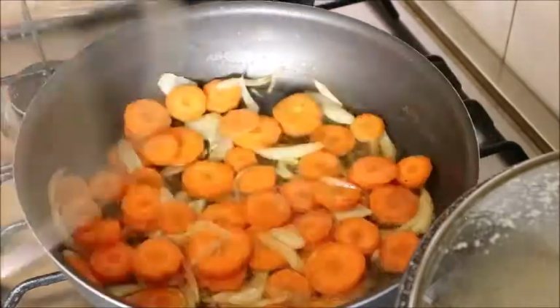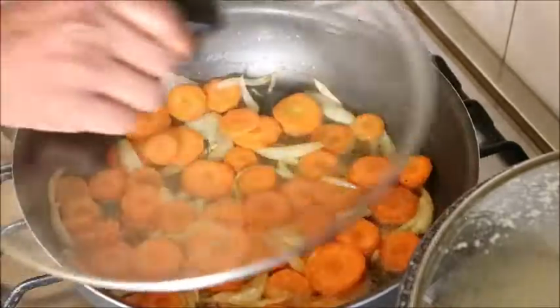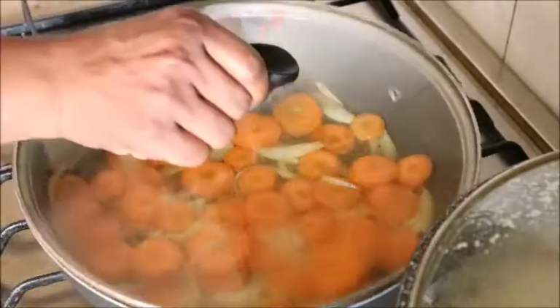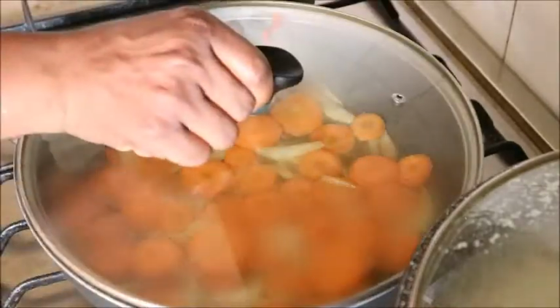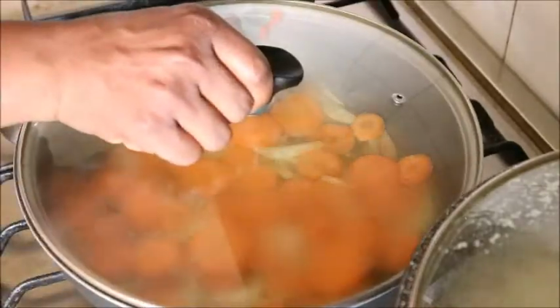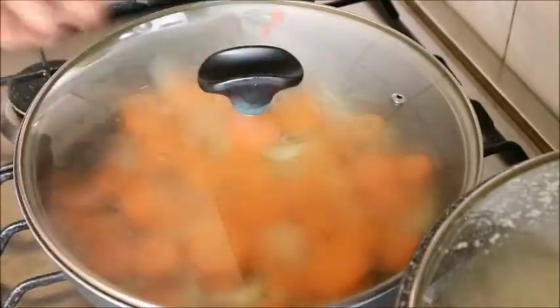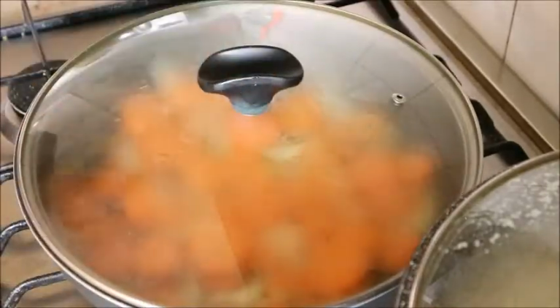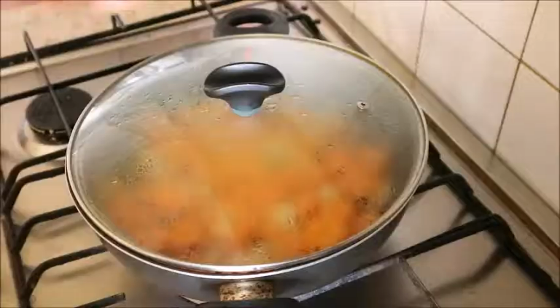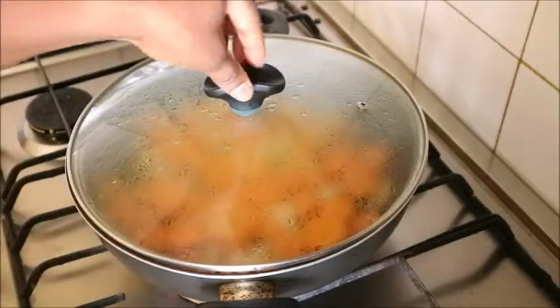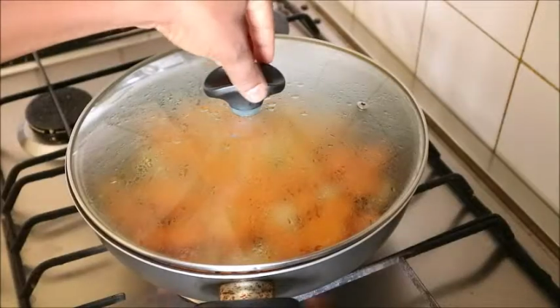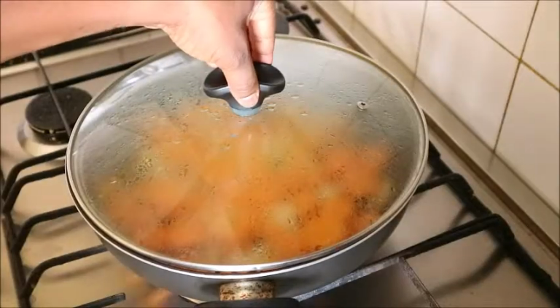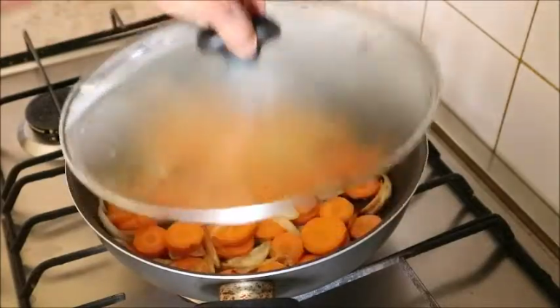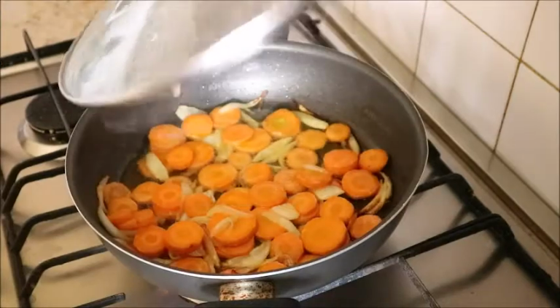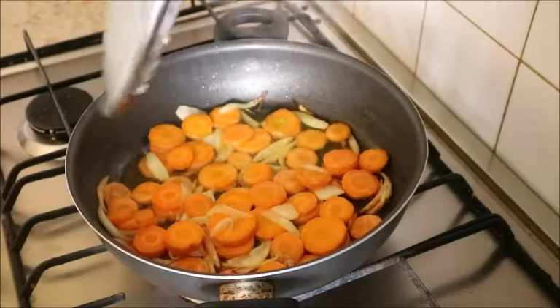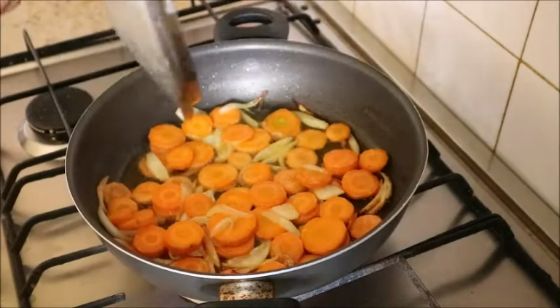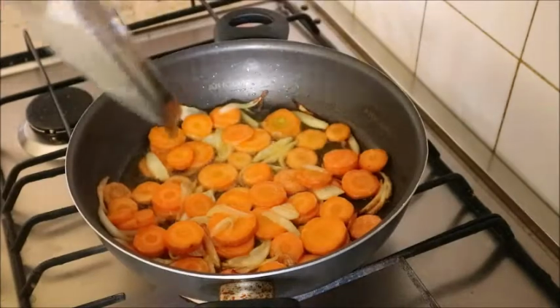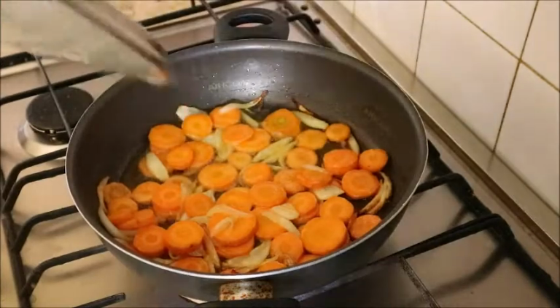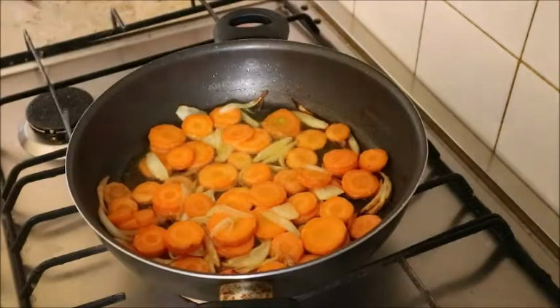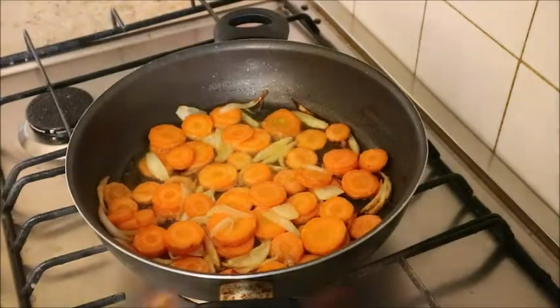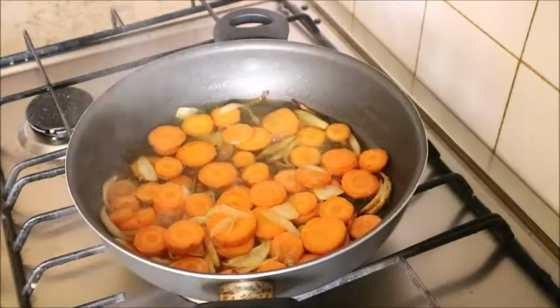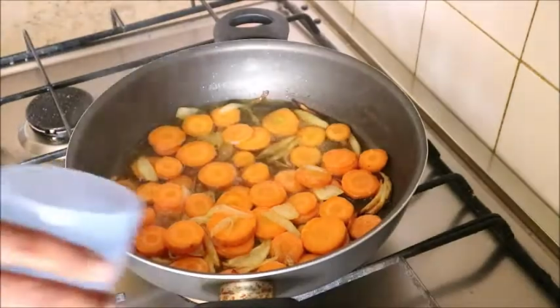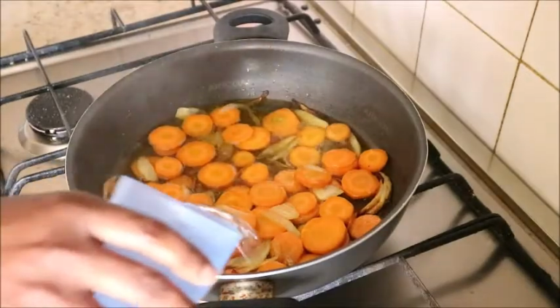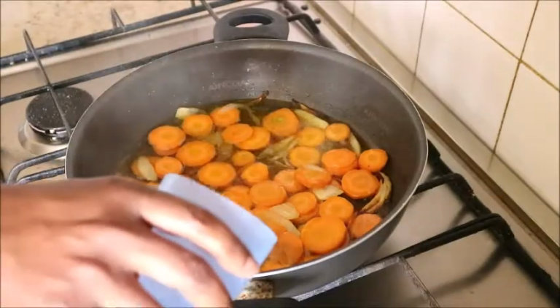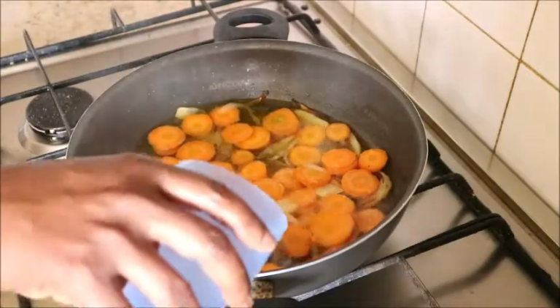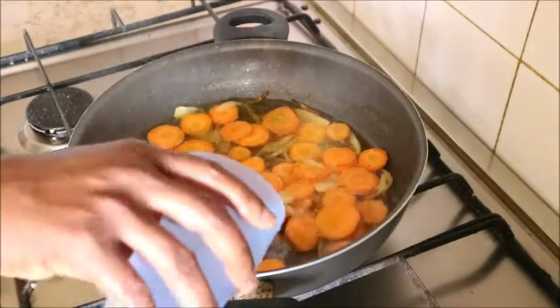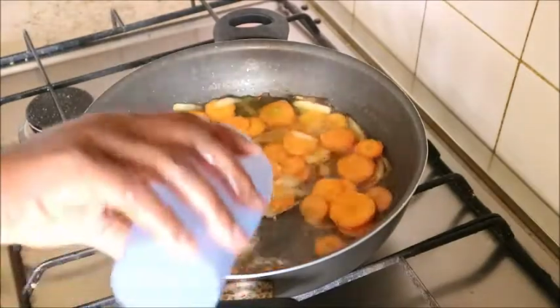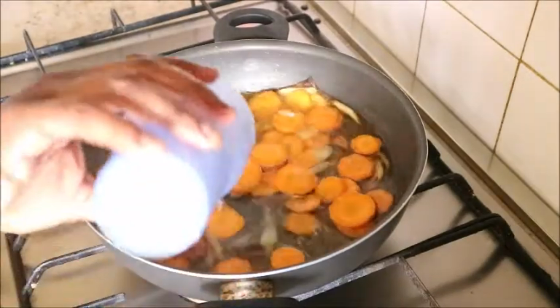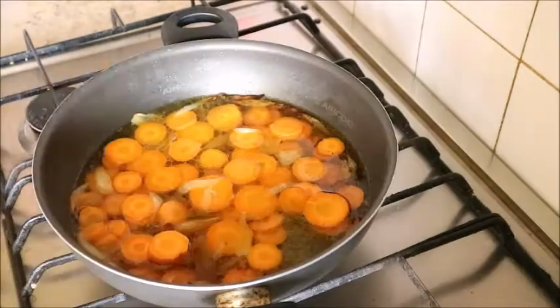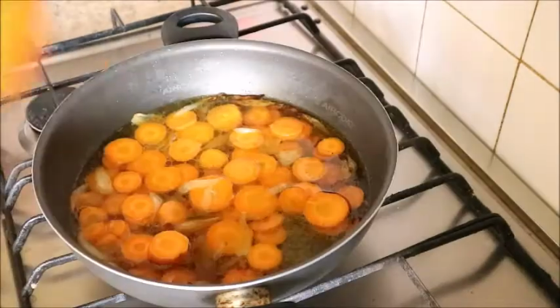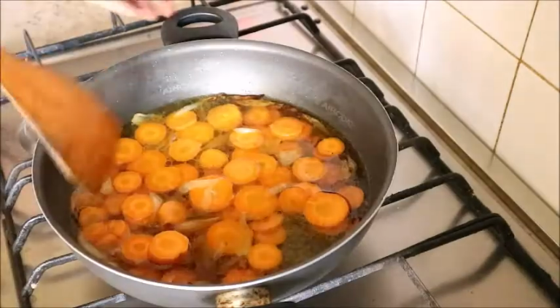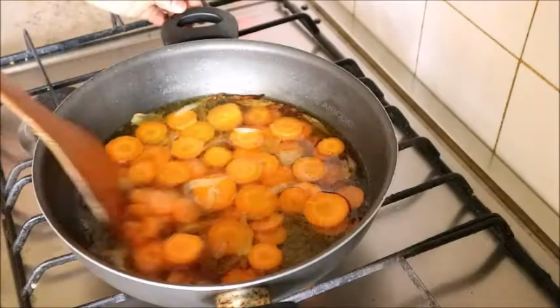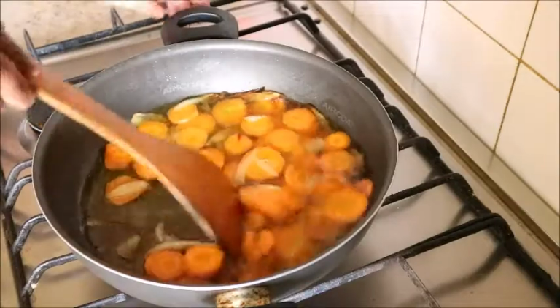I covered the pot for the onions and carrots to fry for just a few minutes. After a short while, I added water to it and stirred again.